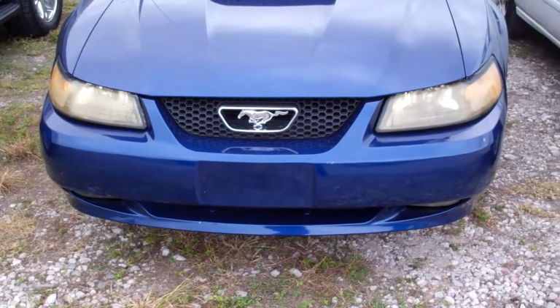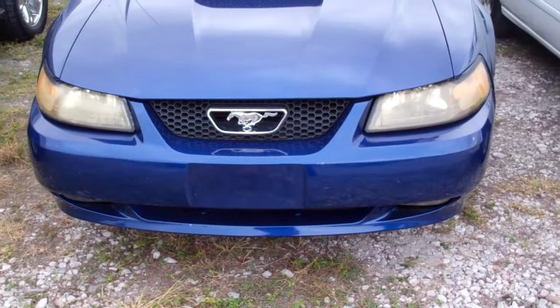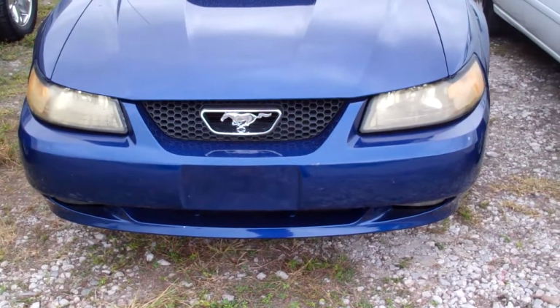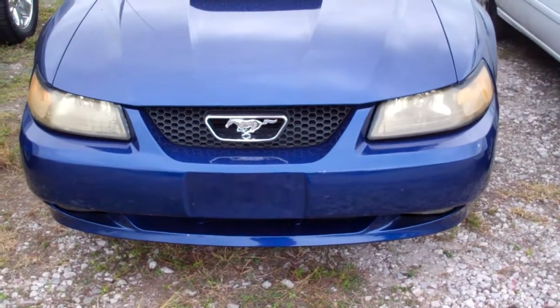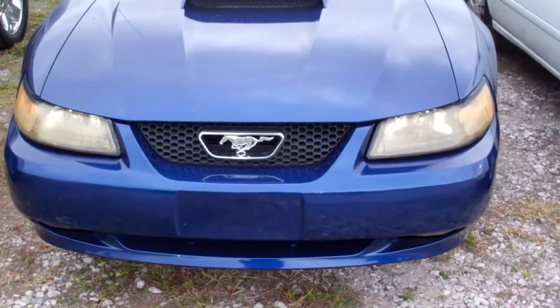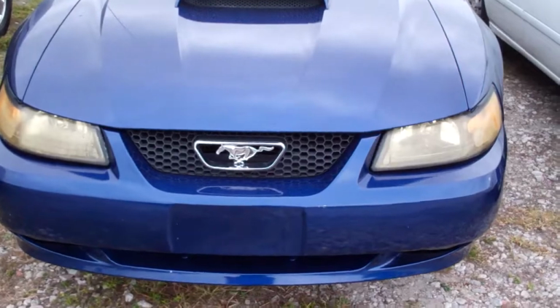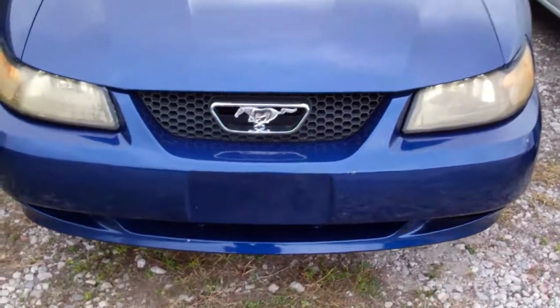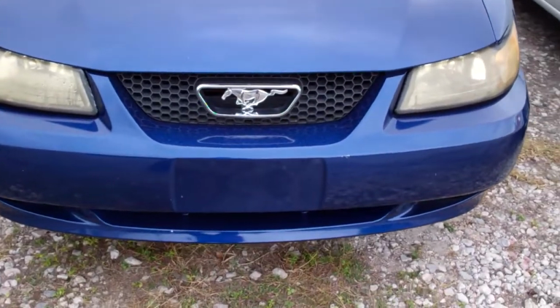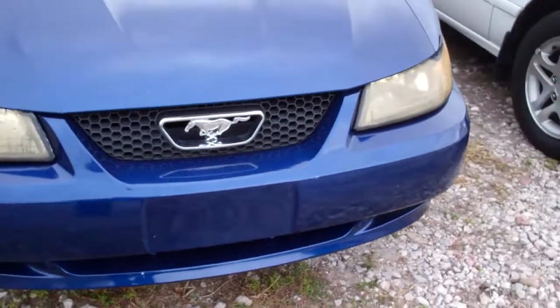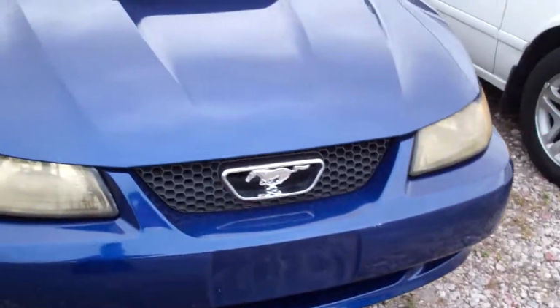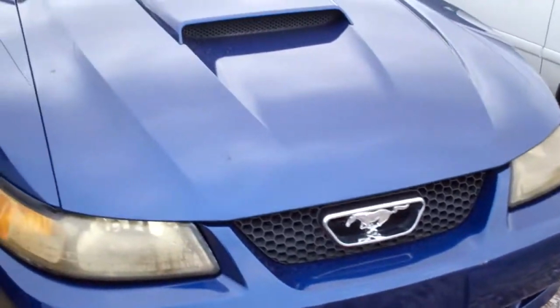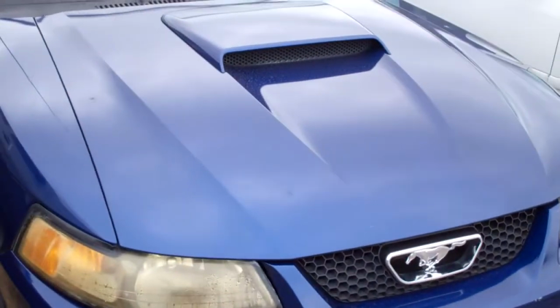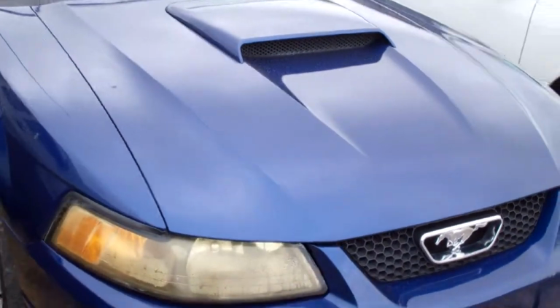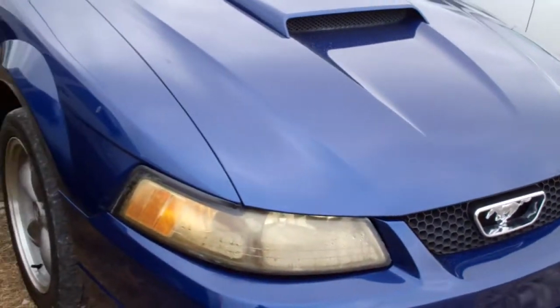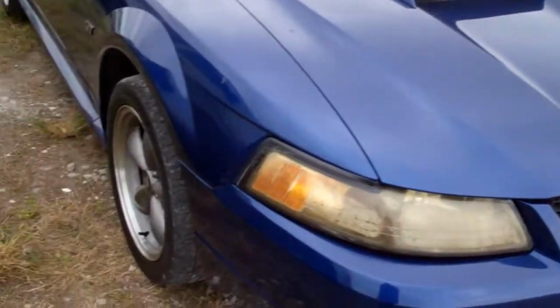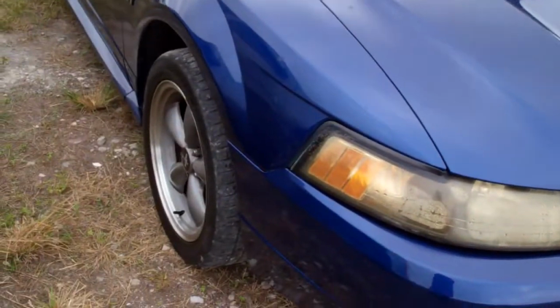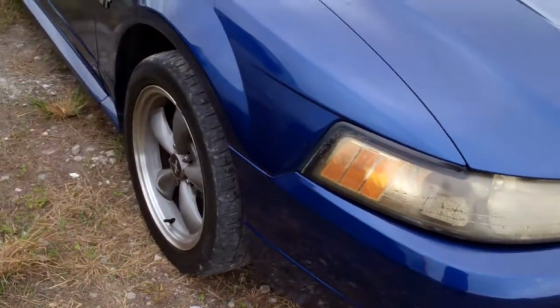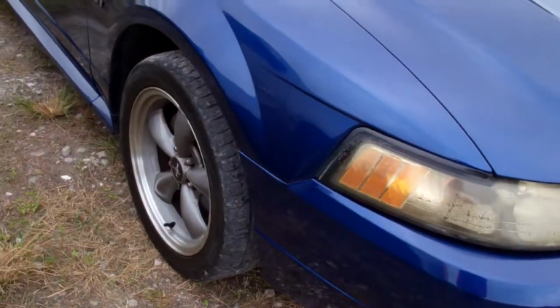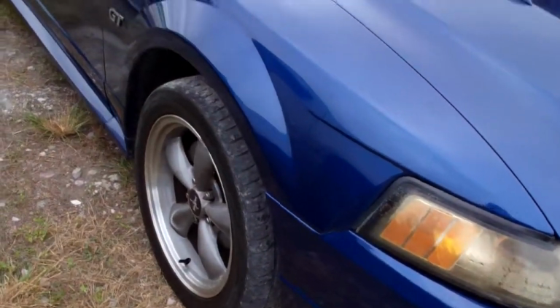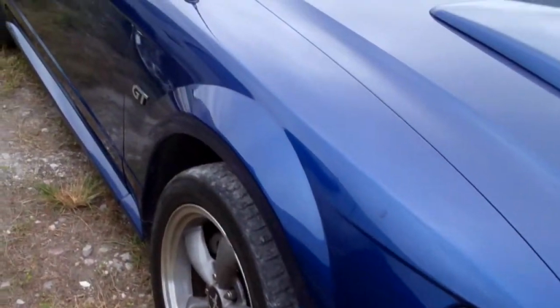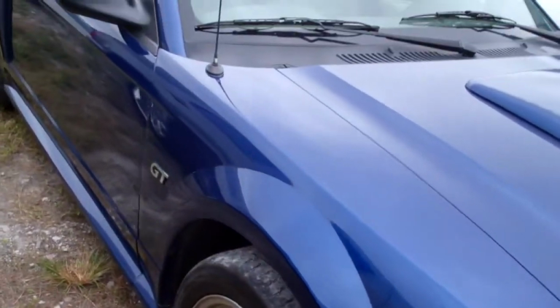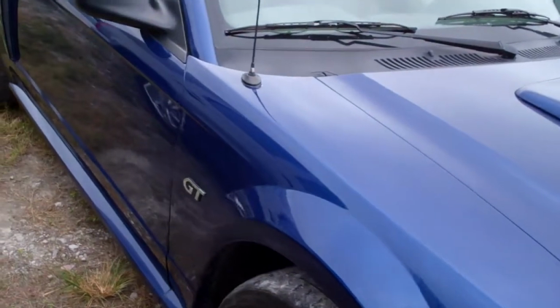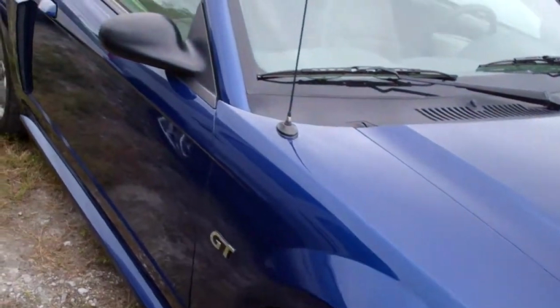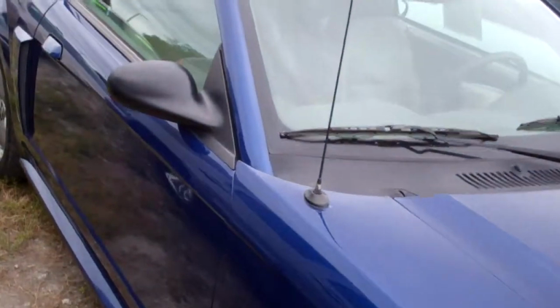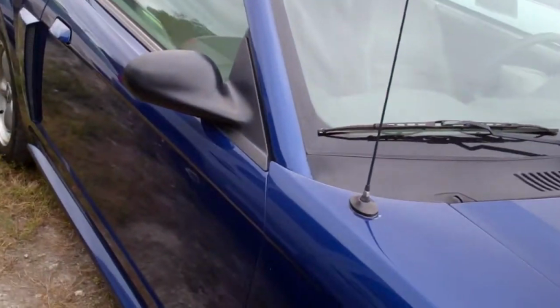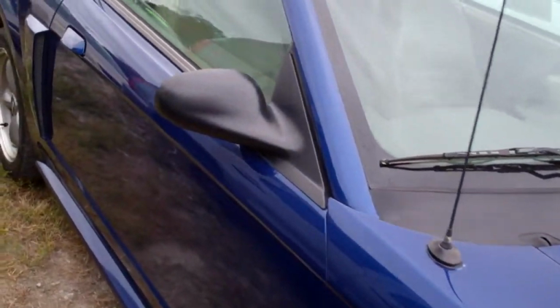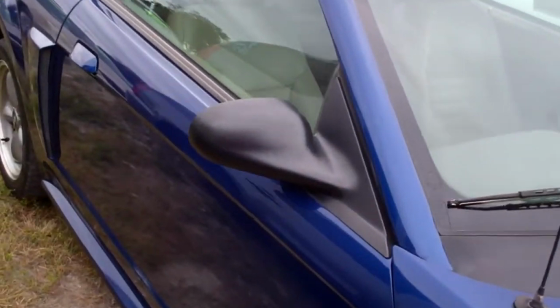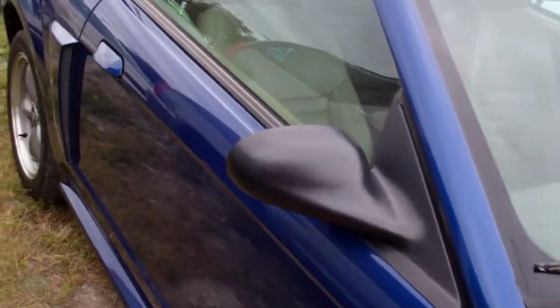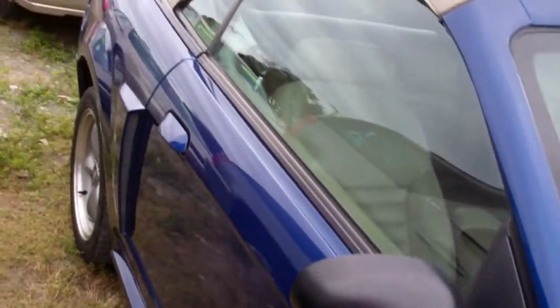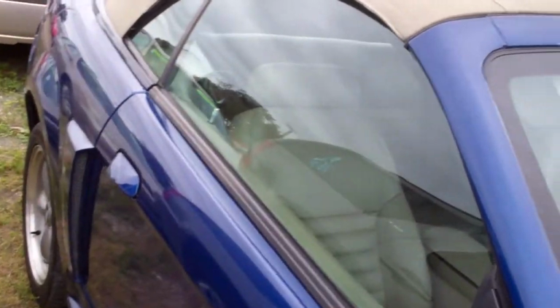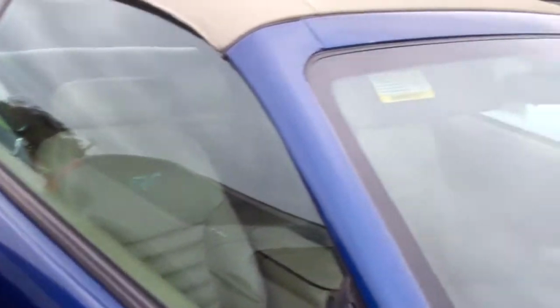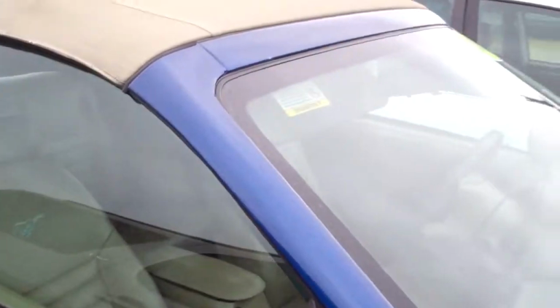The headlights need to be restored a little bit. I know your main concern is the top, but I do just want to kind of give you an overview.